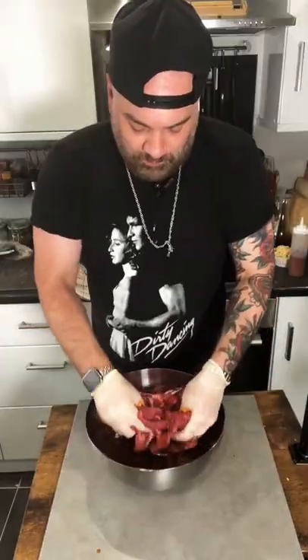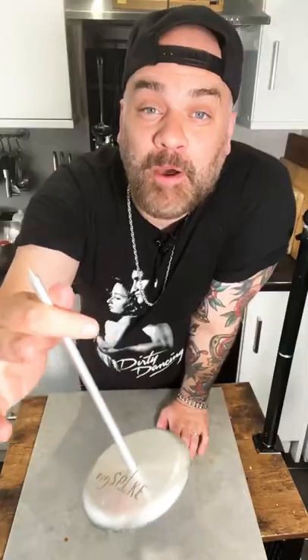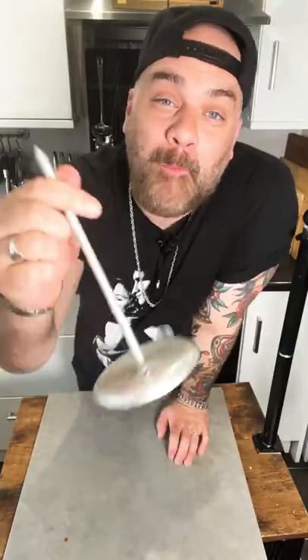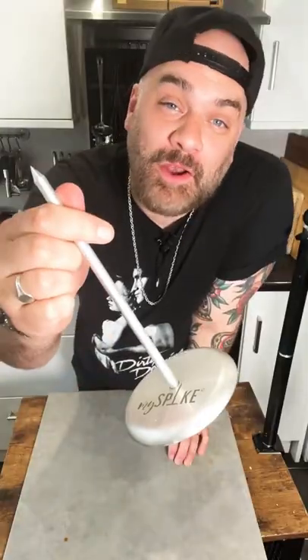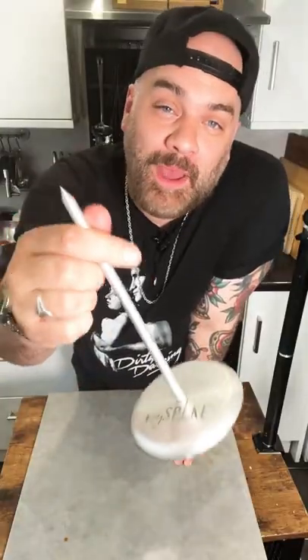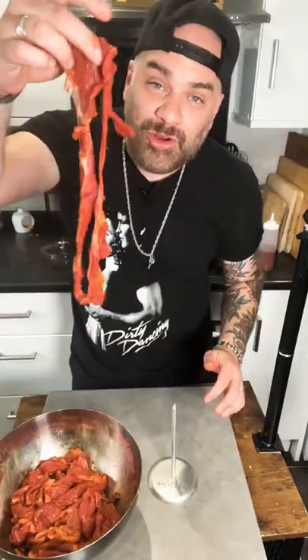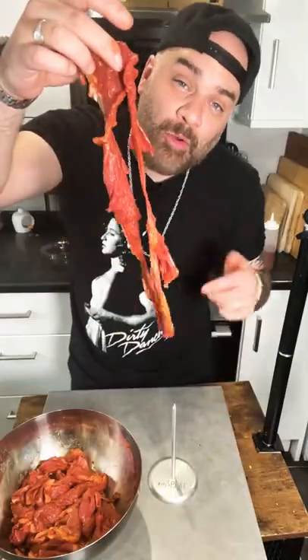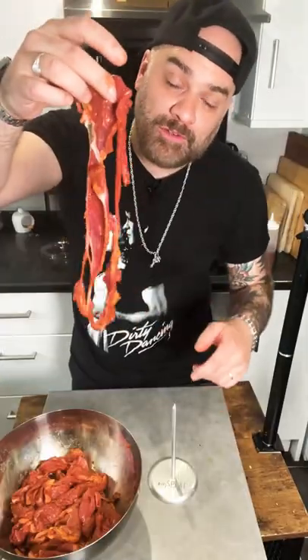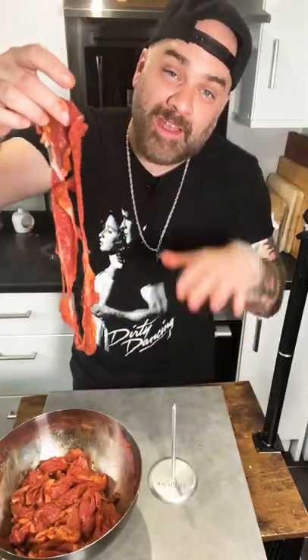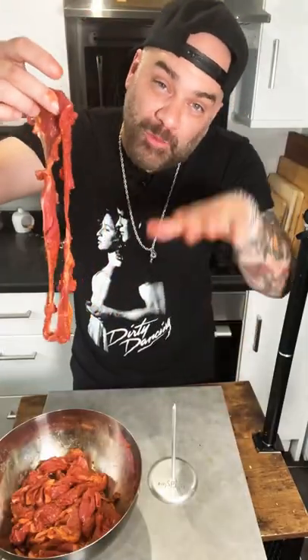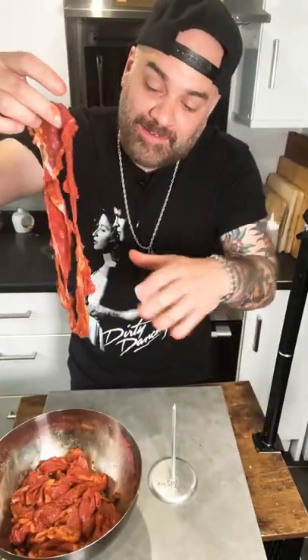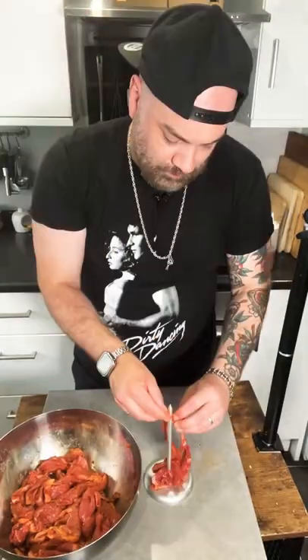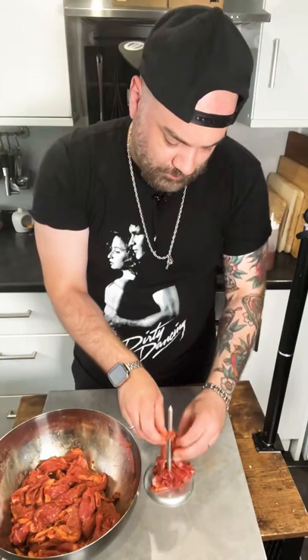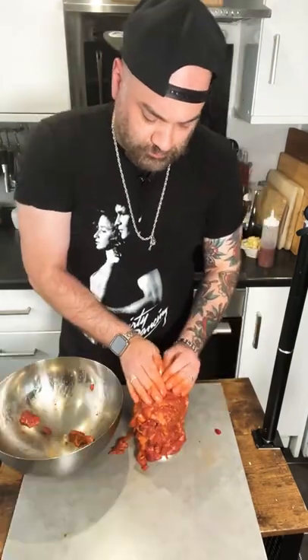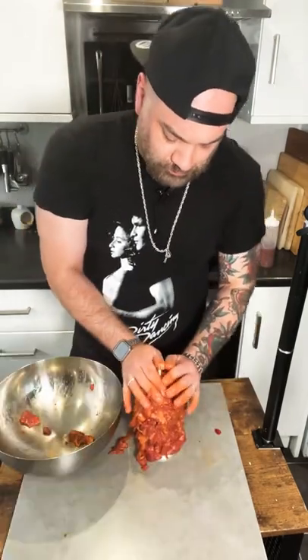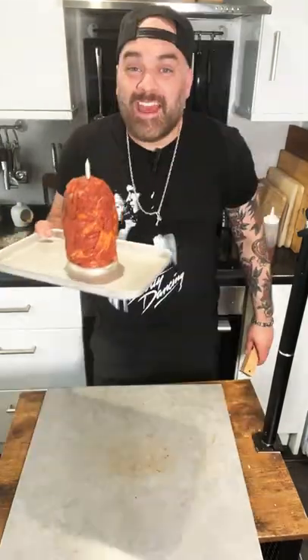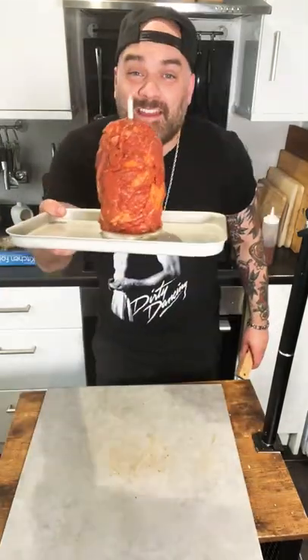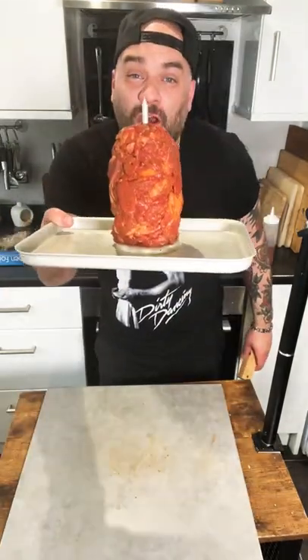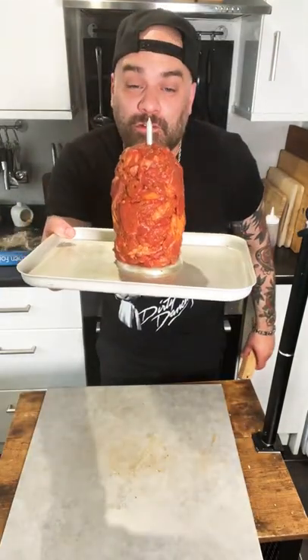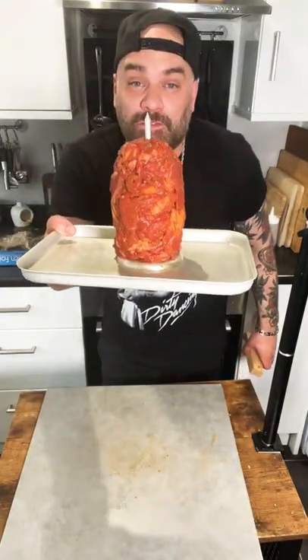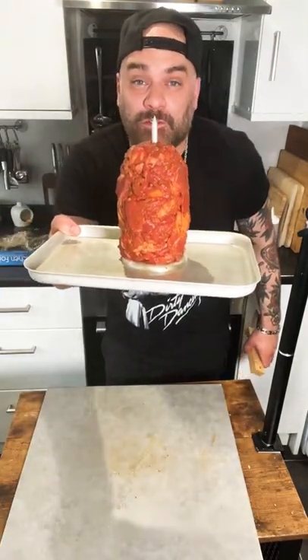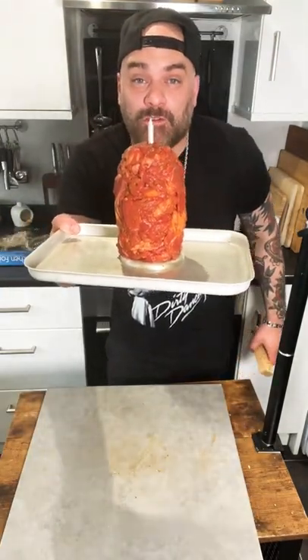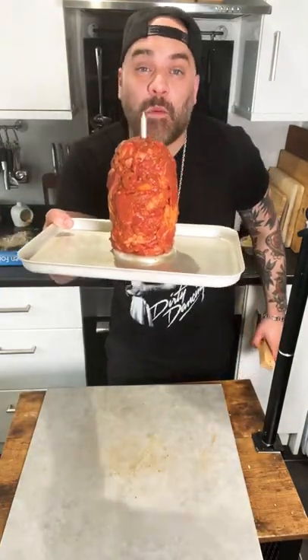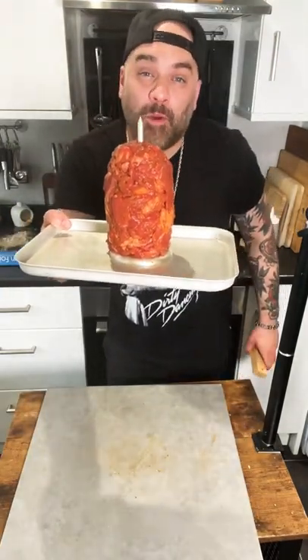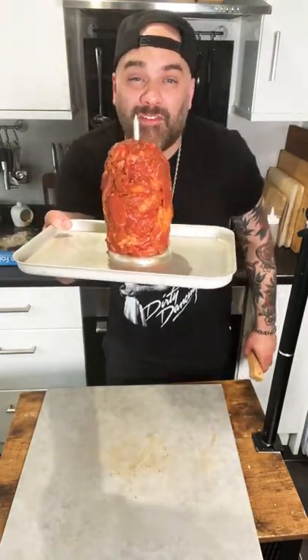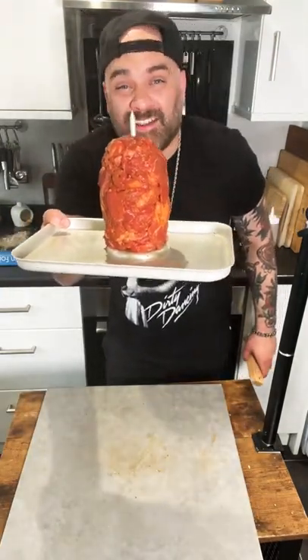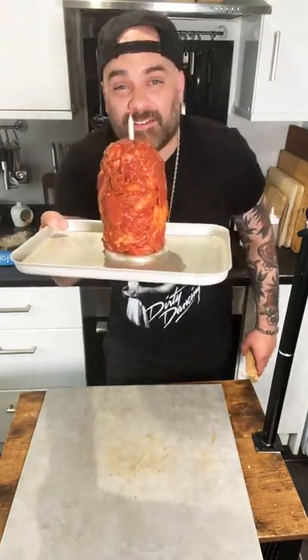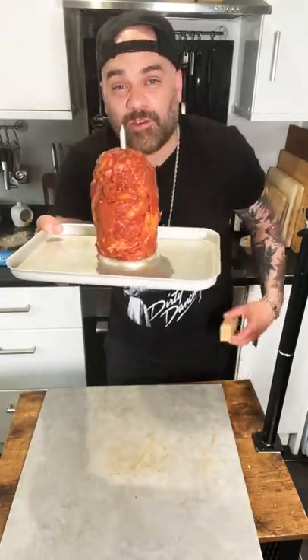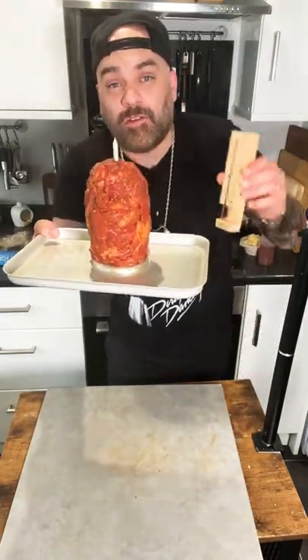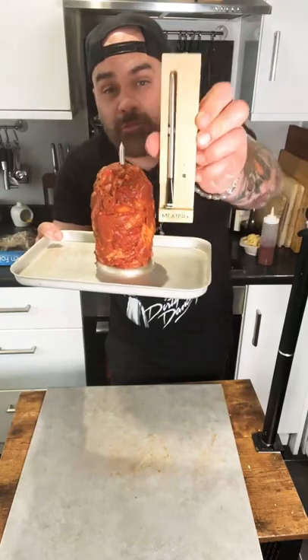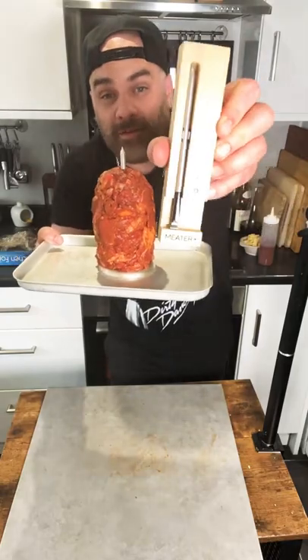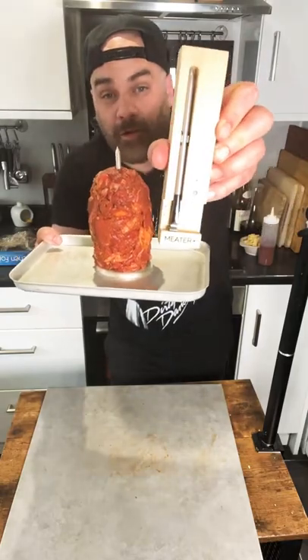The fun part — making our kebab. Add your lamb onto the spike and press it down. Getting this in the oven at 150 Celsius. We want to bring it to around 70 Celsius internal, so I'm using my meat probe.